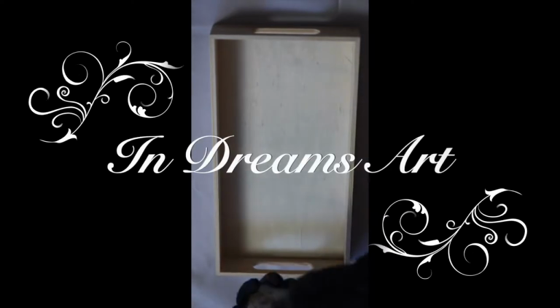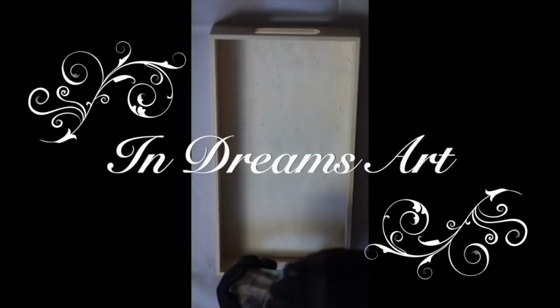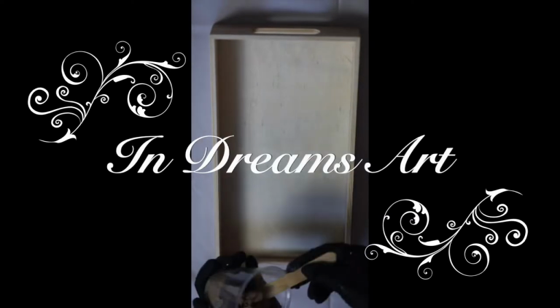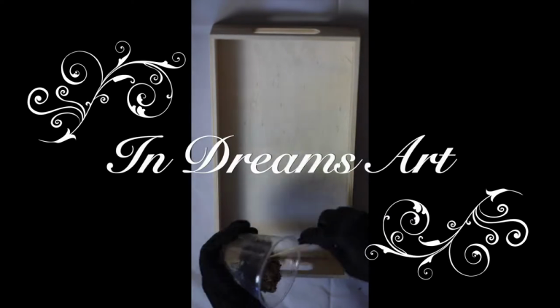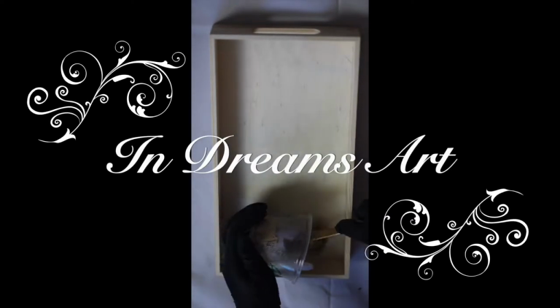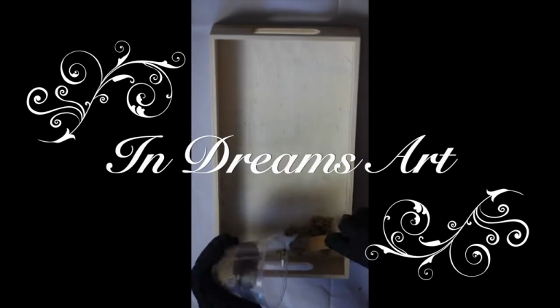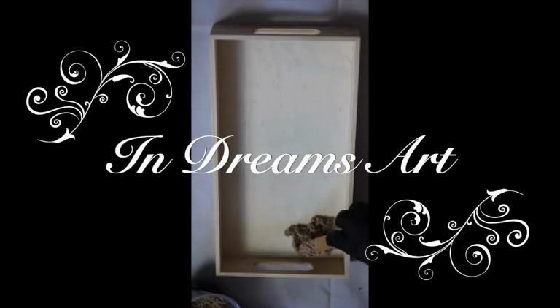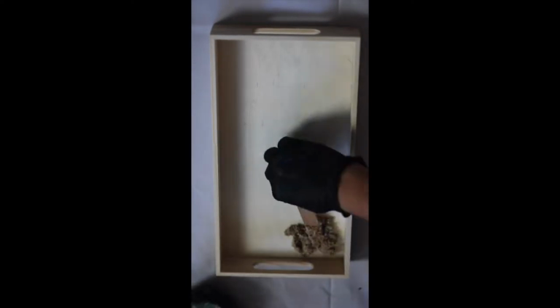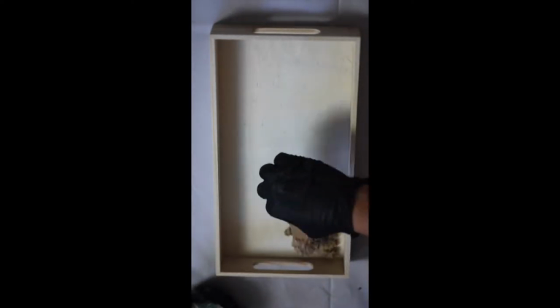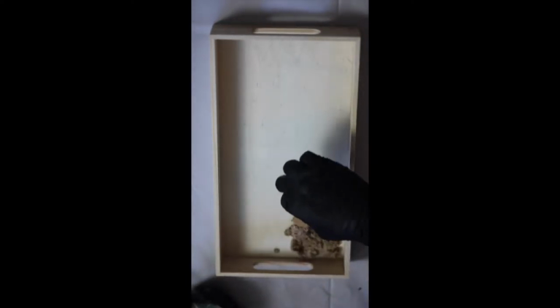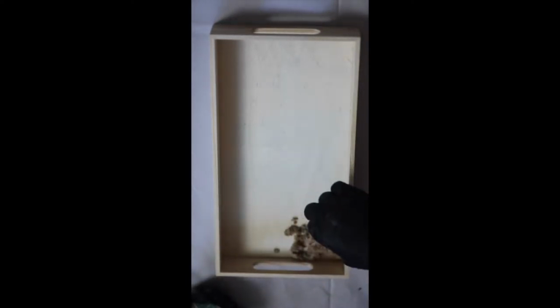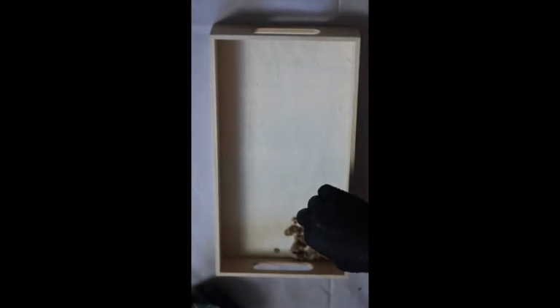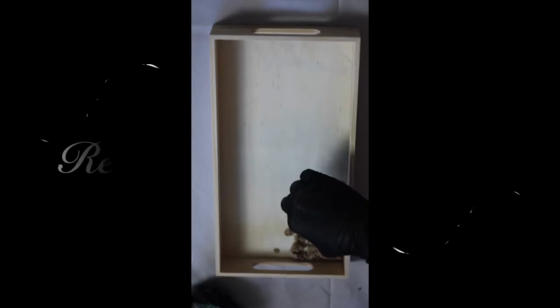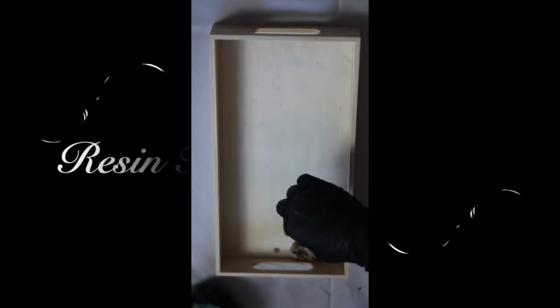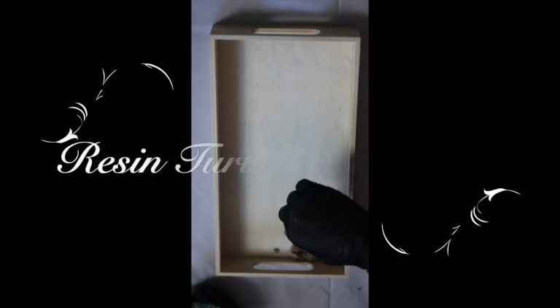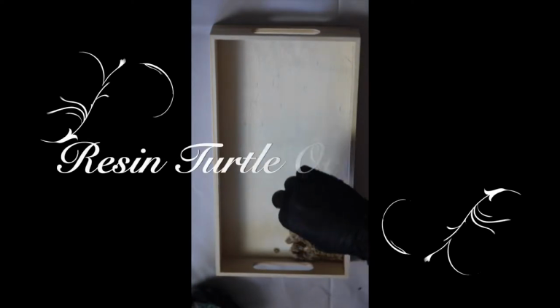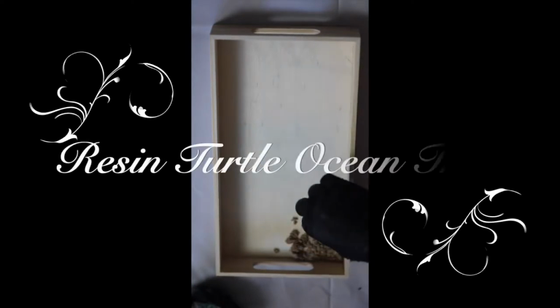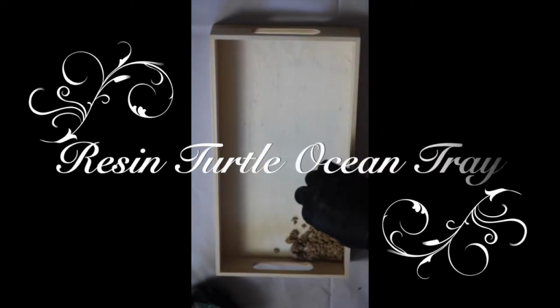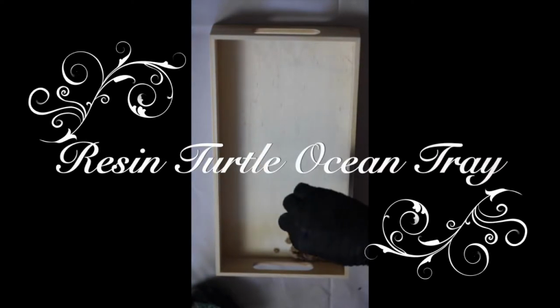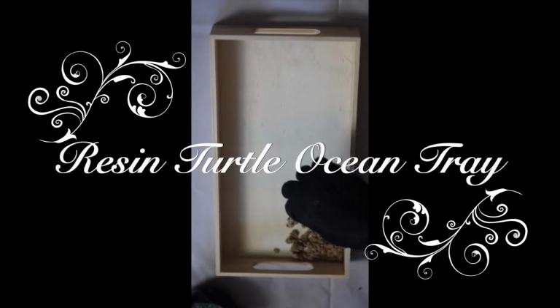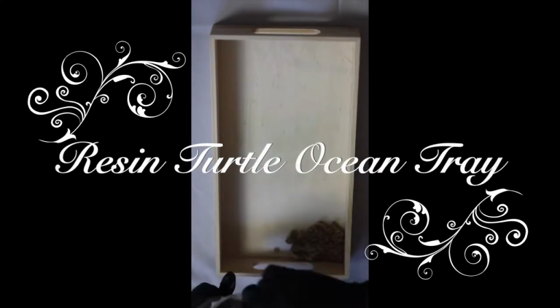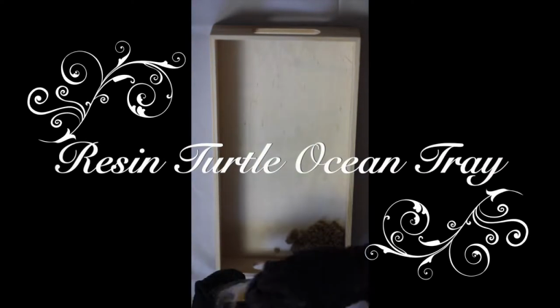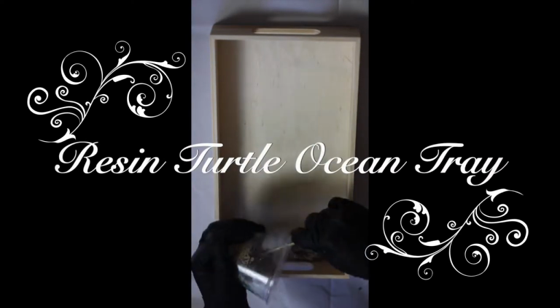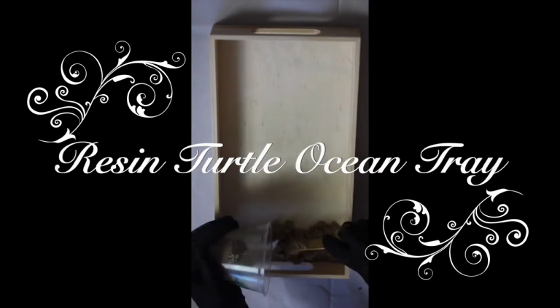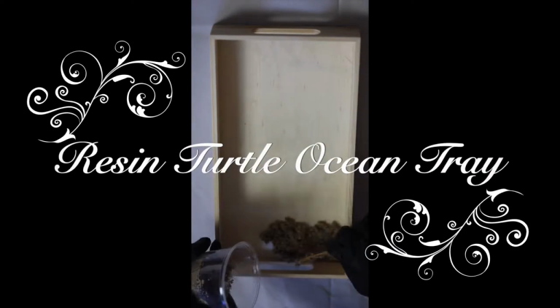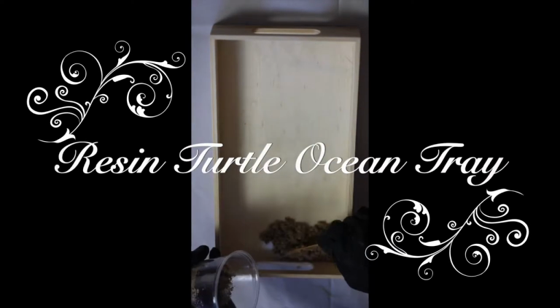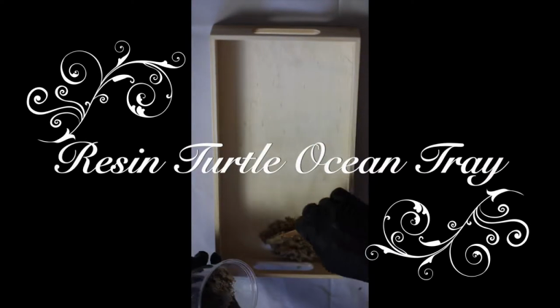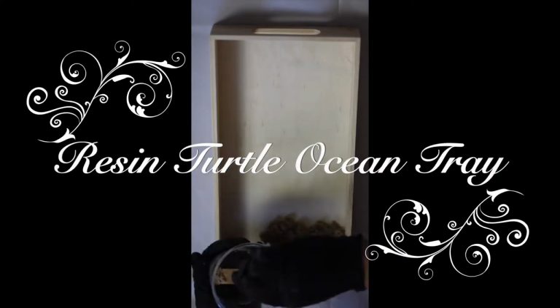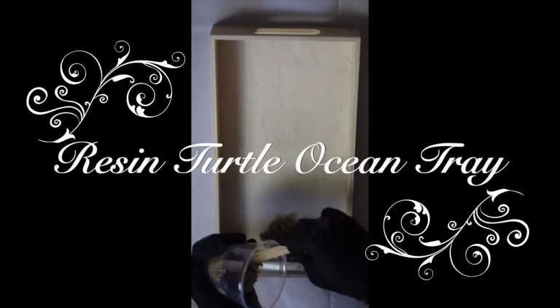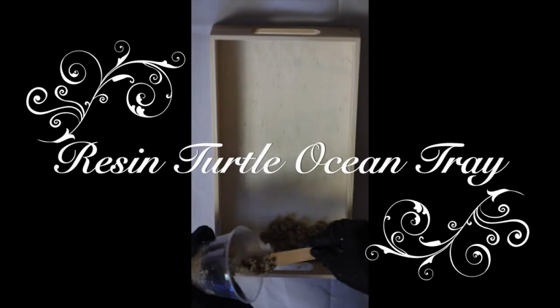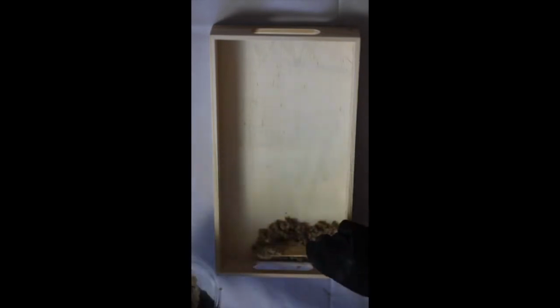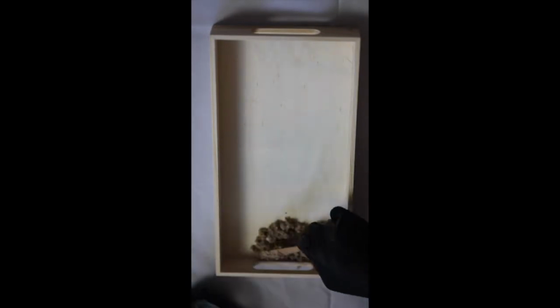Hi everyone! So today we're going to be doing a resin turtle ocean tray. I hope you enjoy.